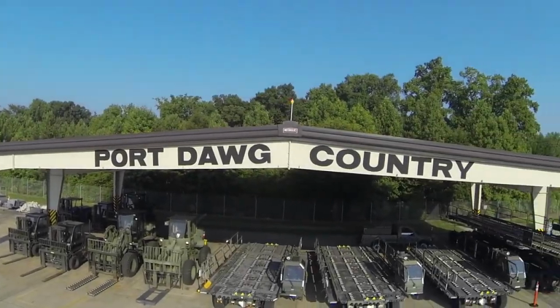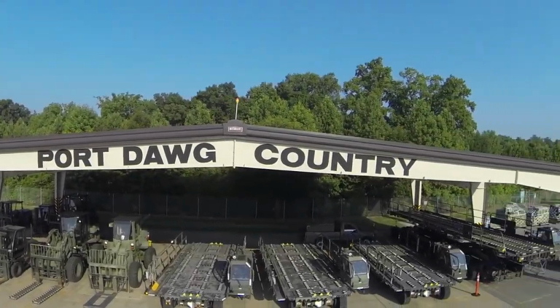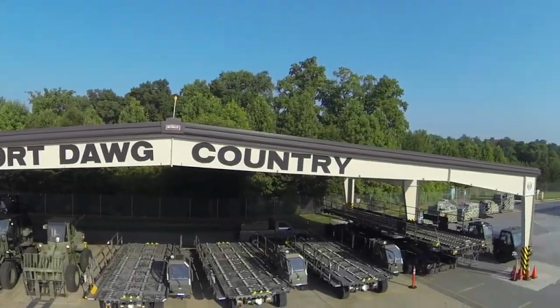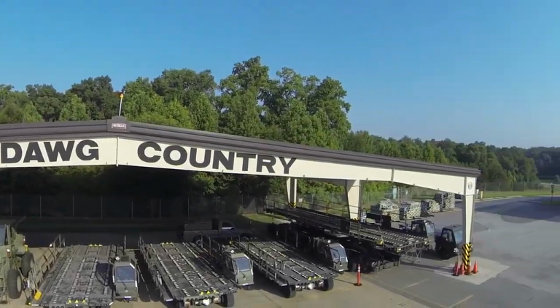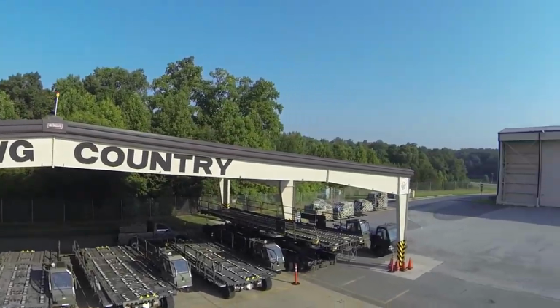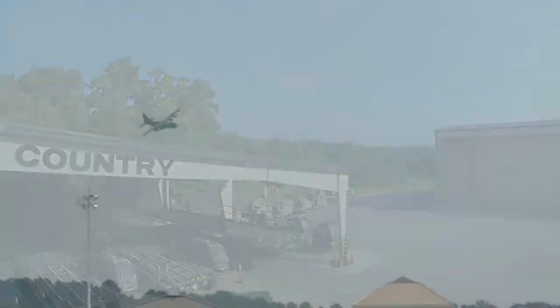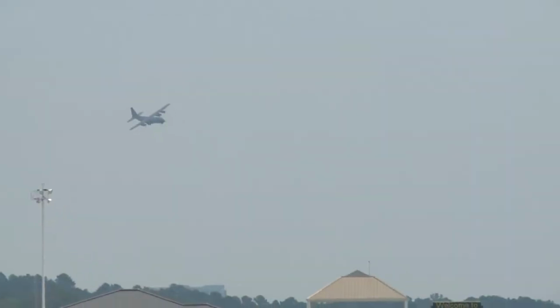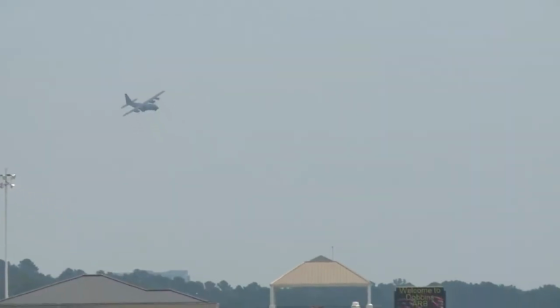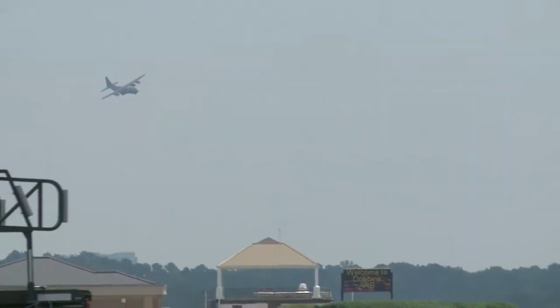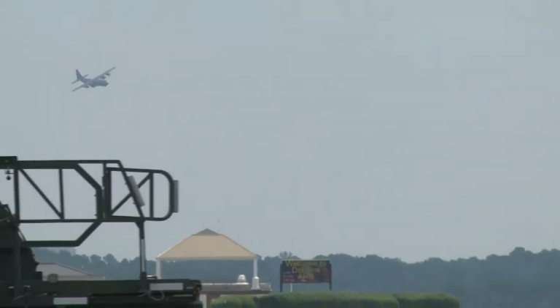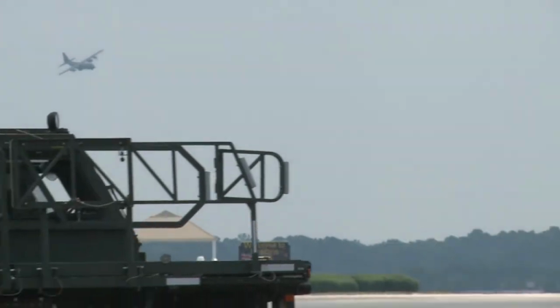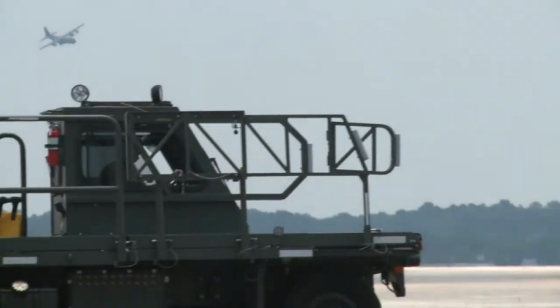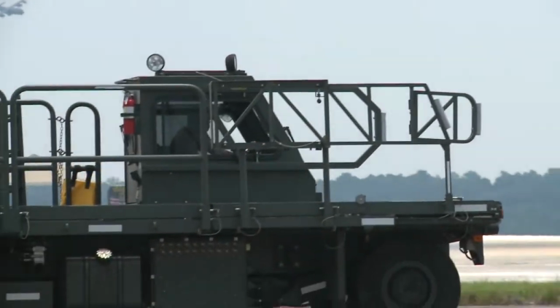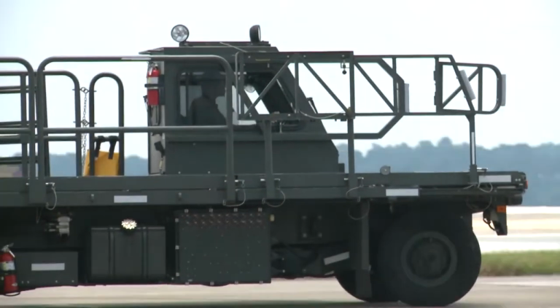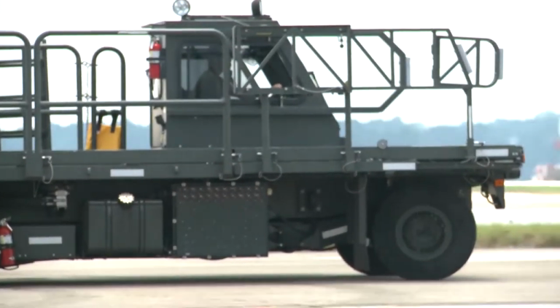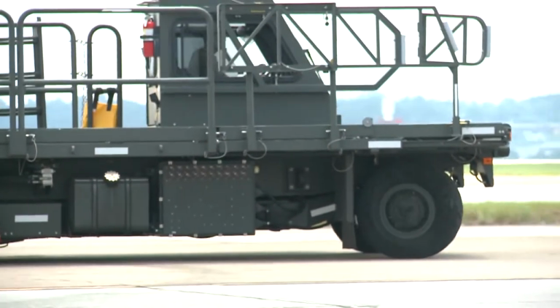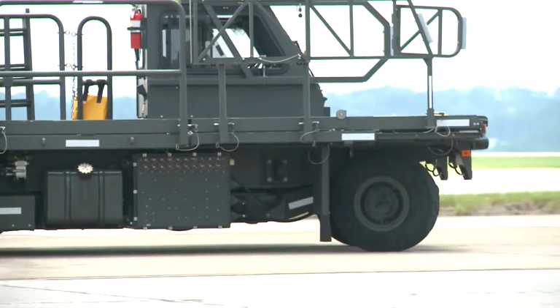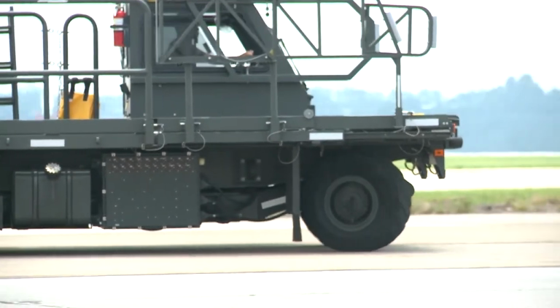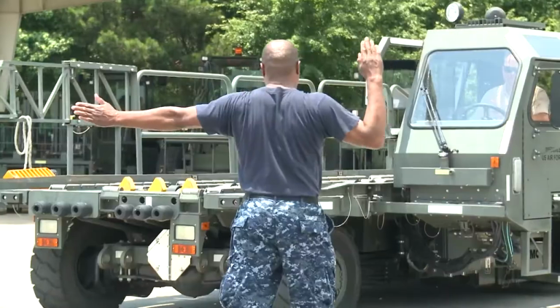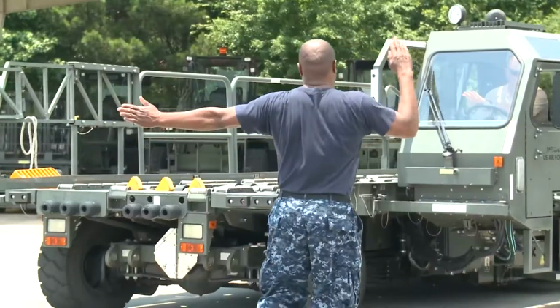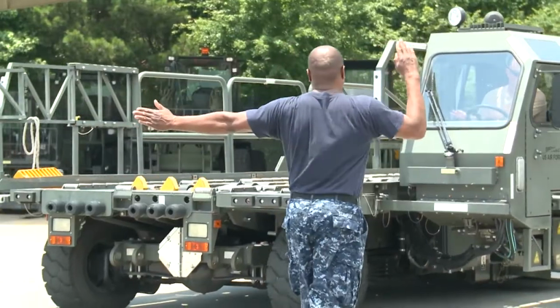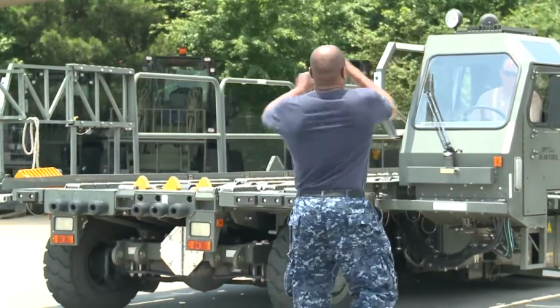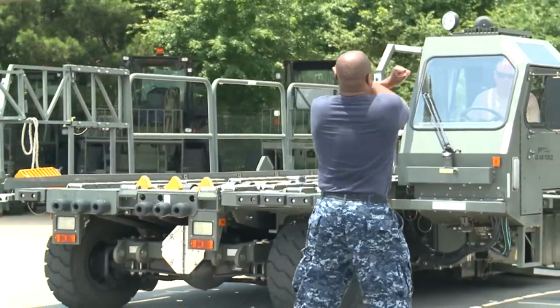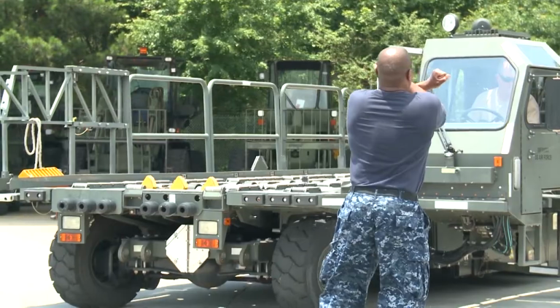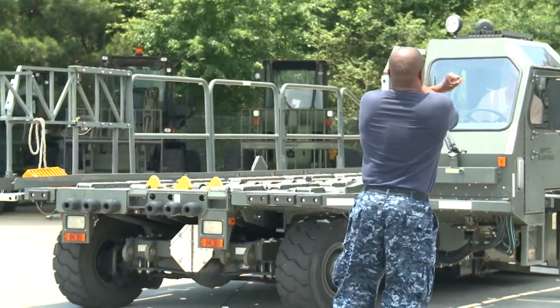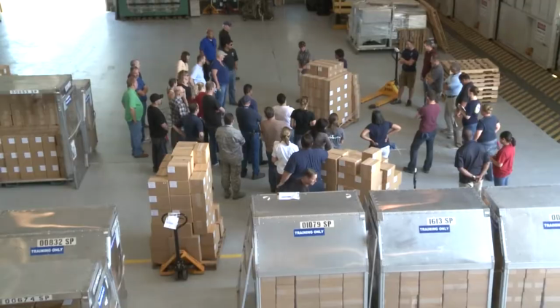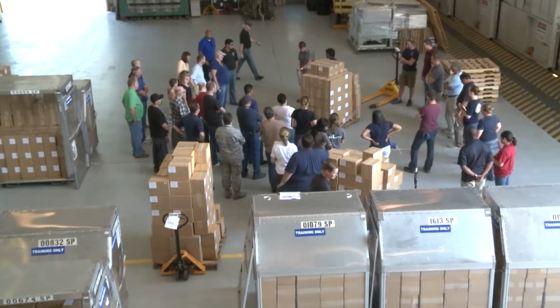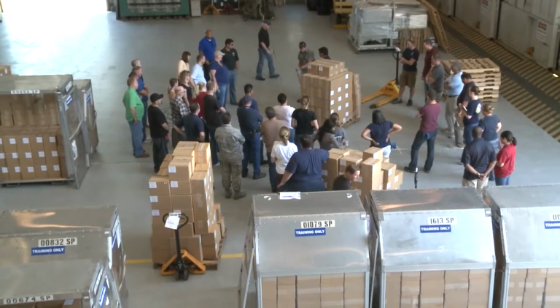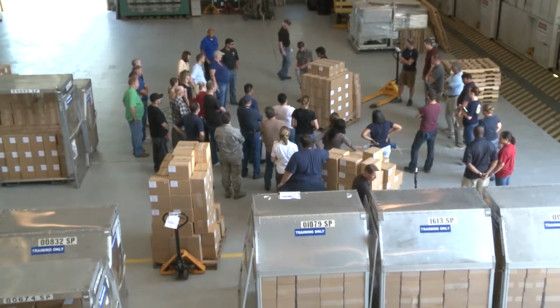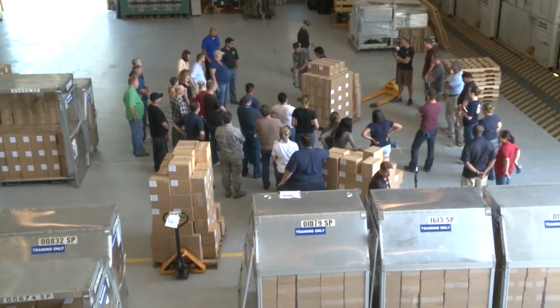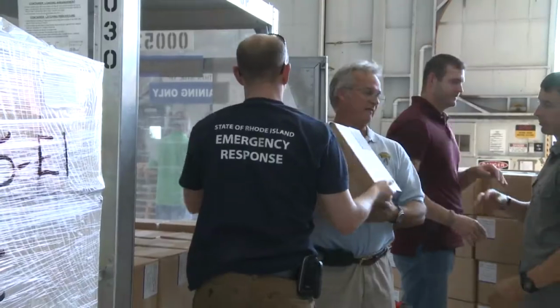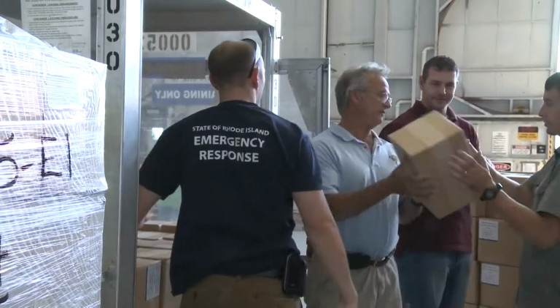The Transportation Proficiency Center, or TPC, at Dobbins Air Reserve Base, Georgia, provides air logistics training to all branches of the Department of Defense and any requesting governmental agency.